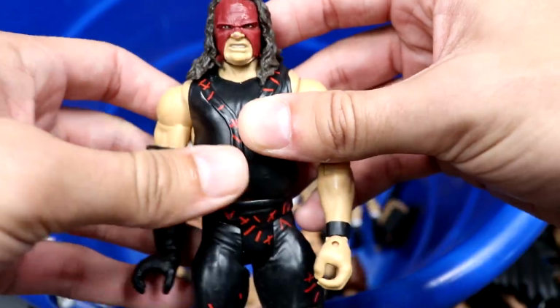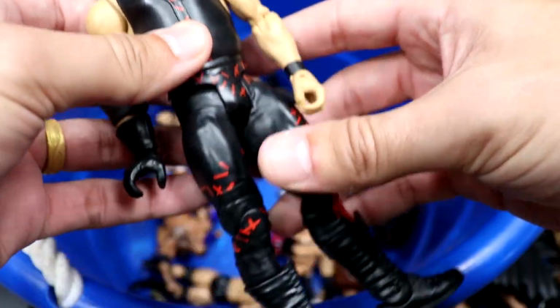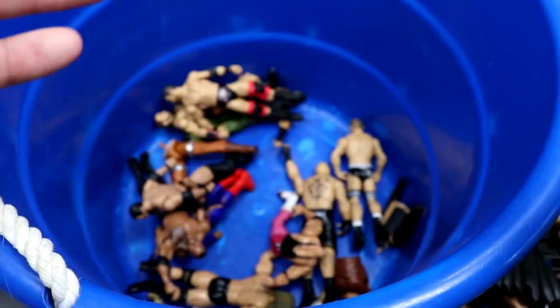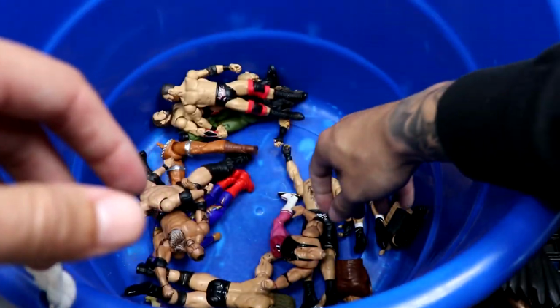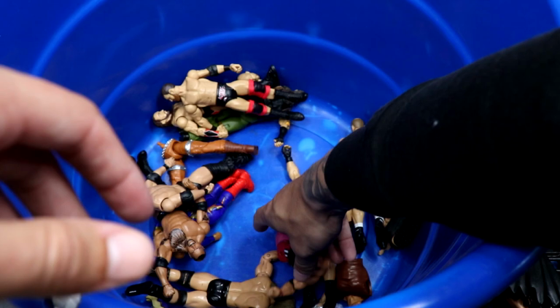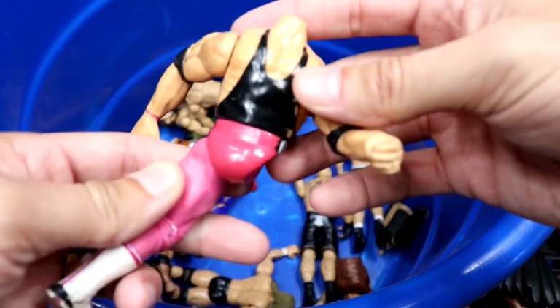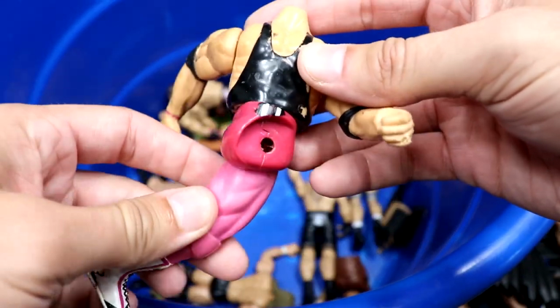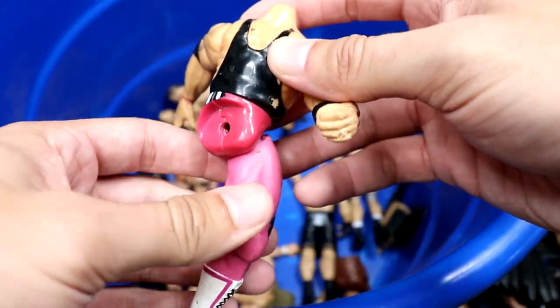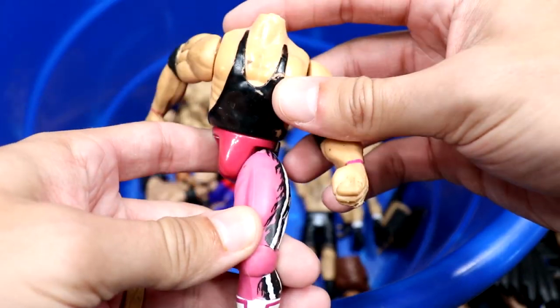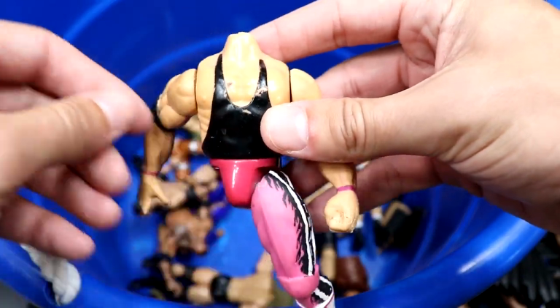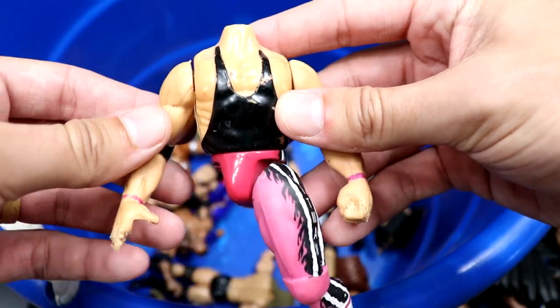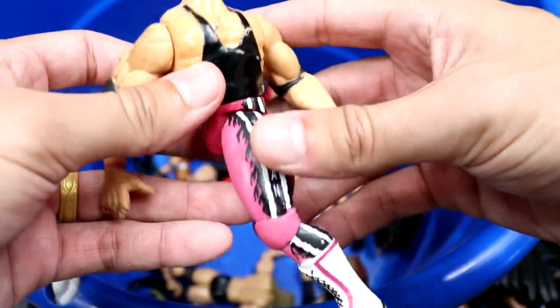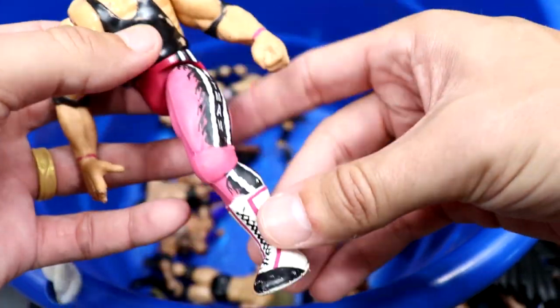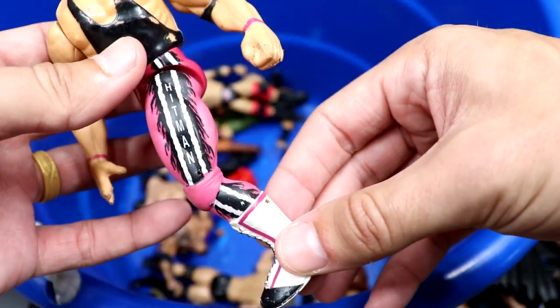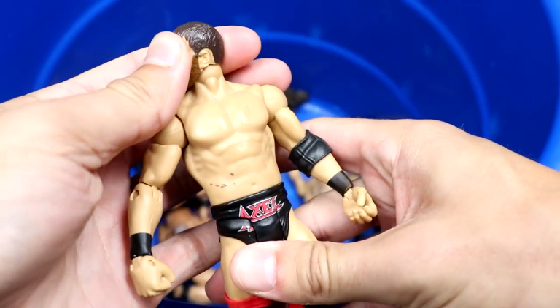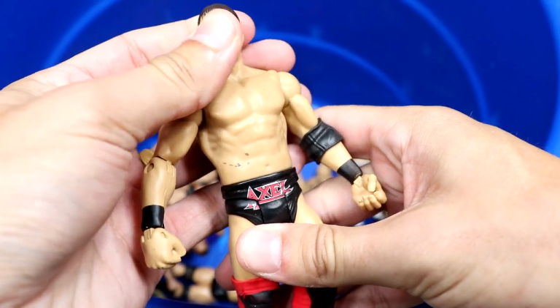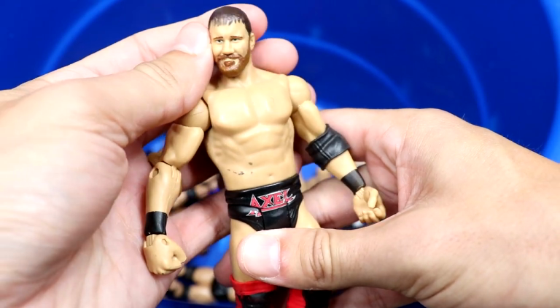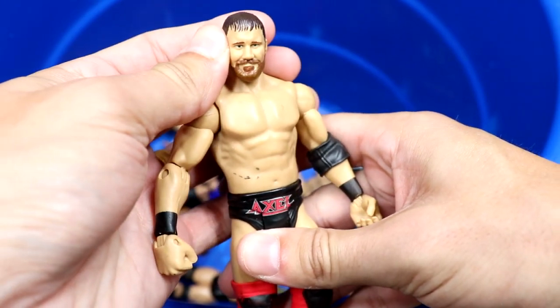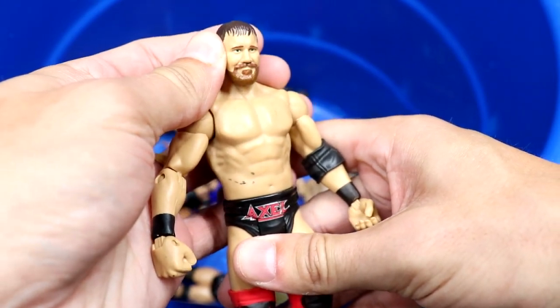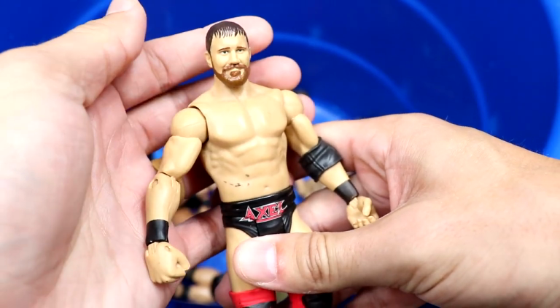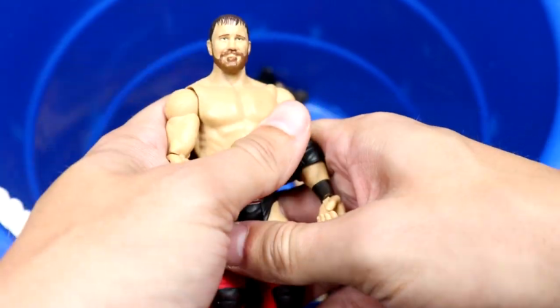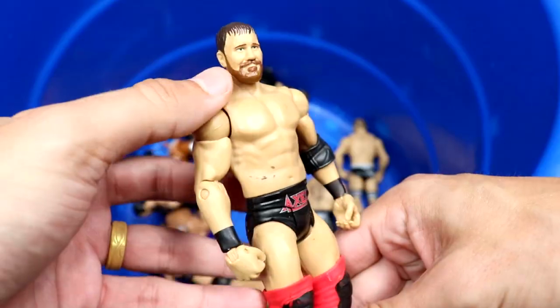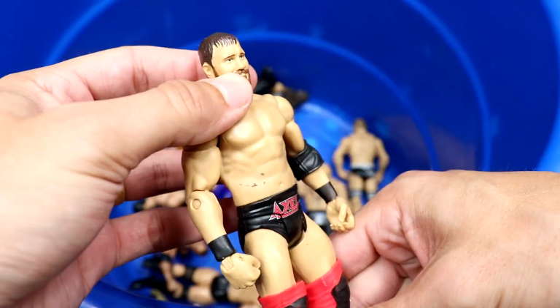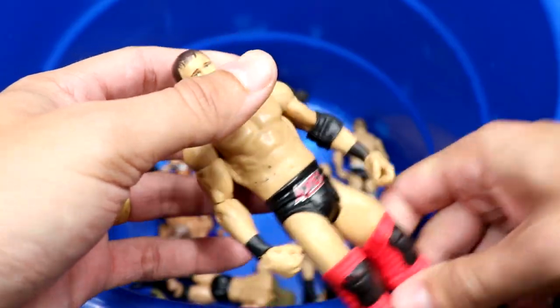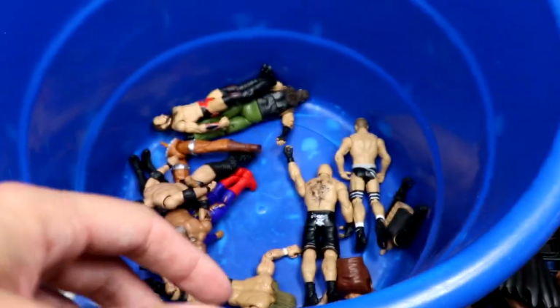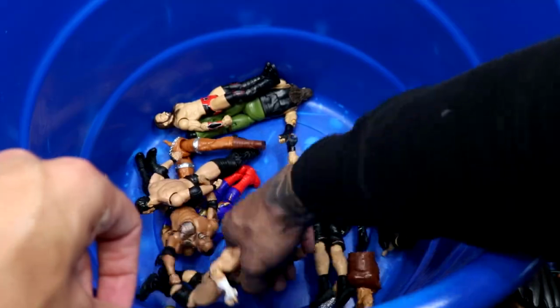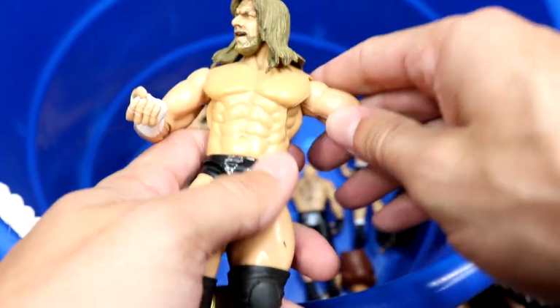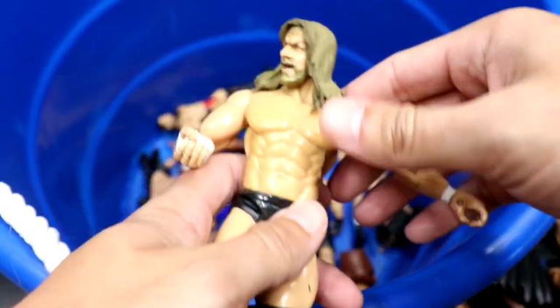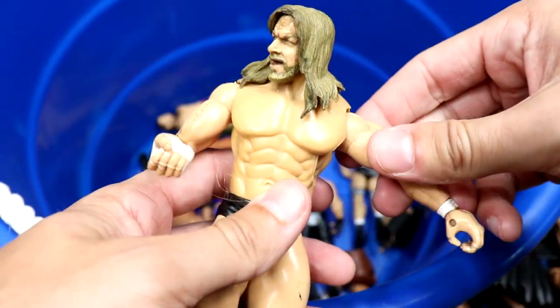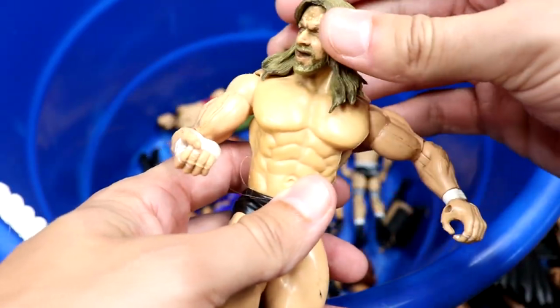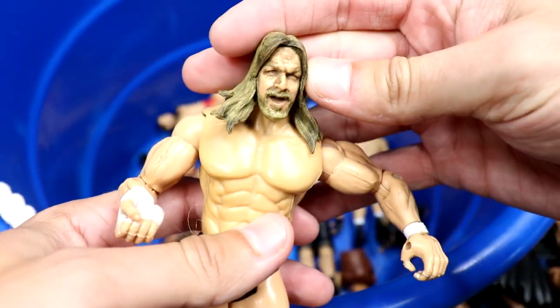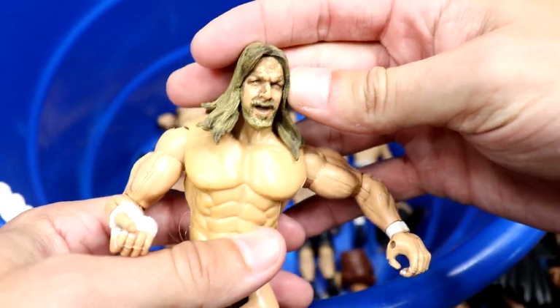We have a basic Kane figure — kind of loose on the shoulder, pretty god awful honestly. We have a Bret Hart Bone Cruncher with its leg and head snapped off — hate to see it. We have a Curtis Axel basic — solid looking head sculpt, very quality Curtis Axel head.